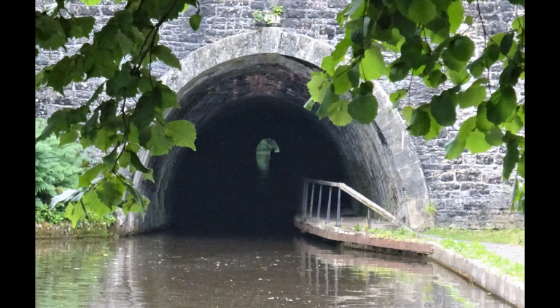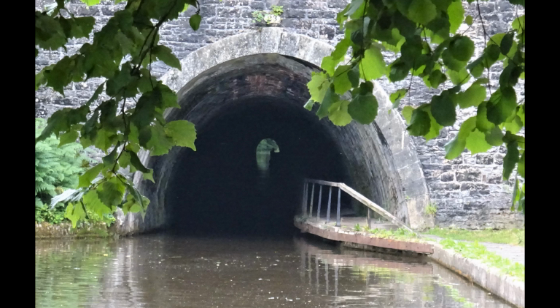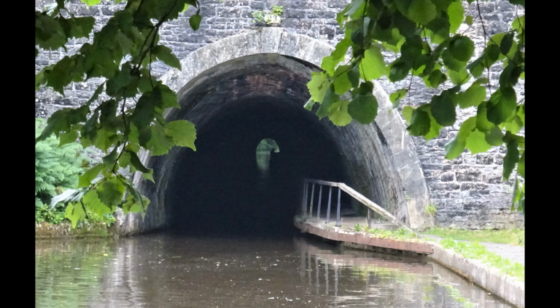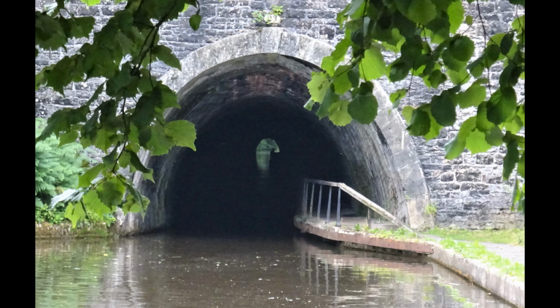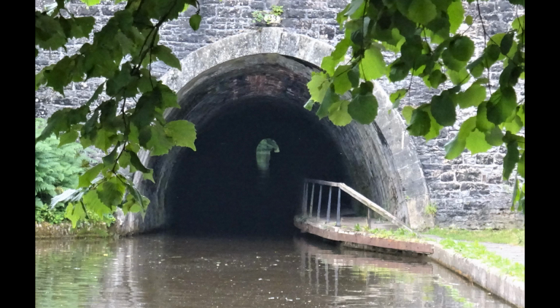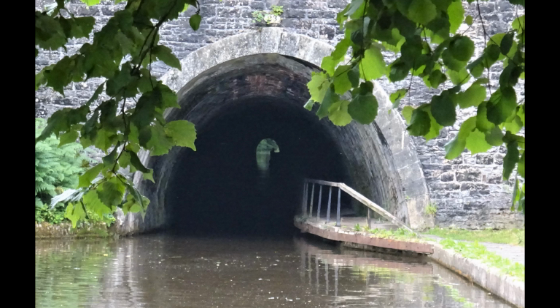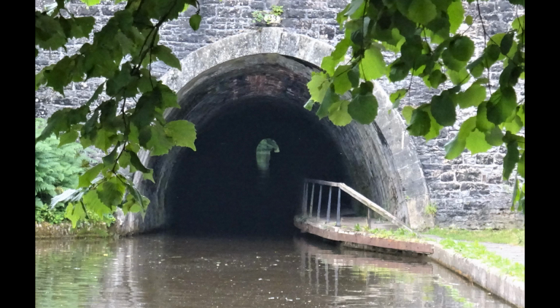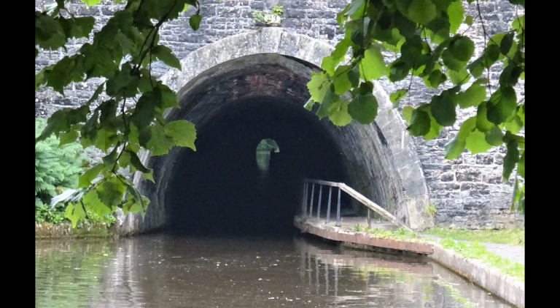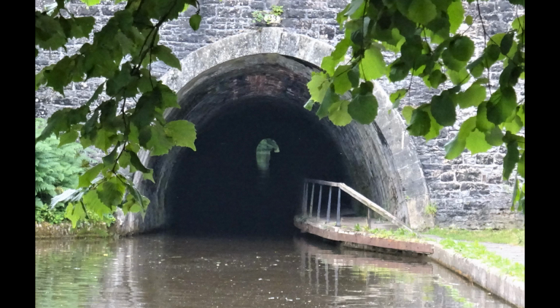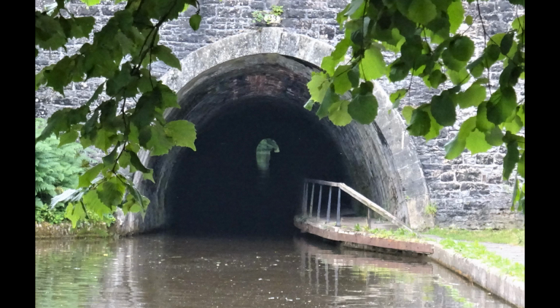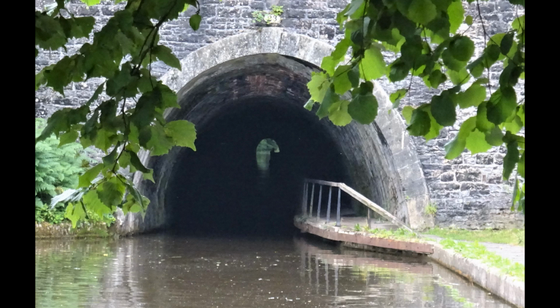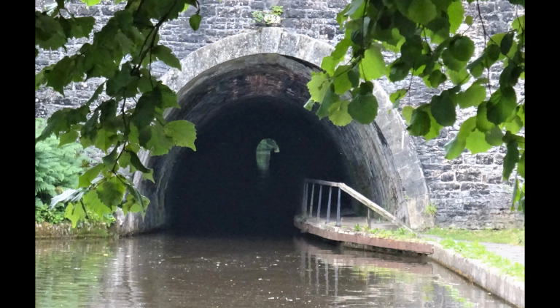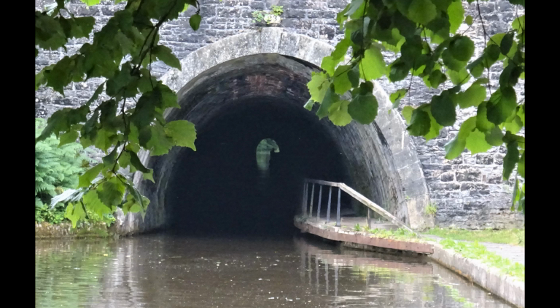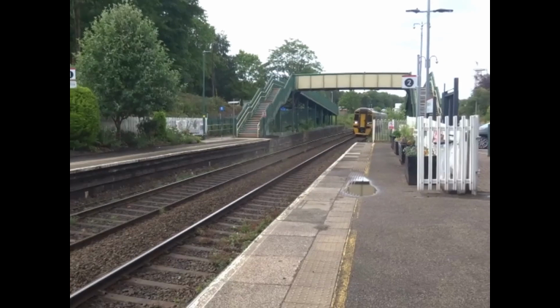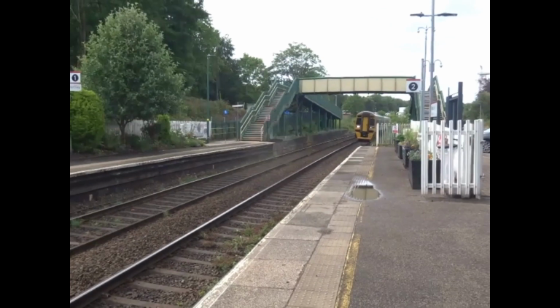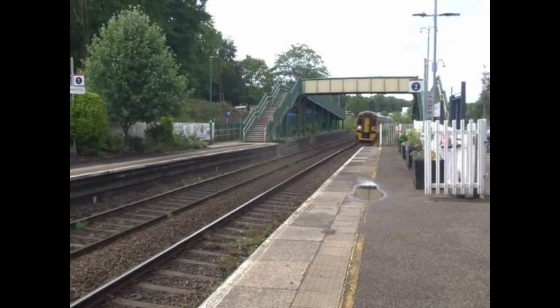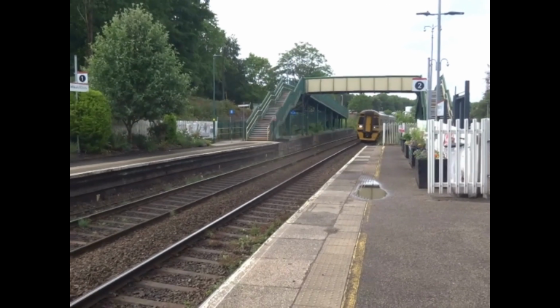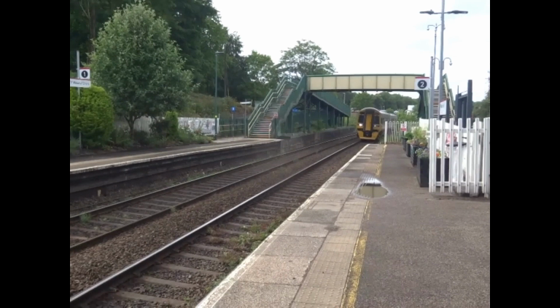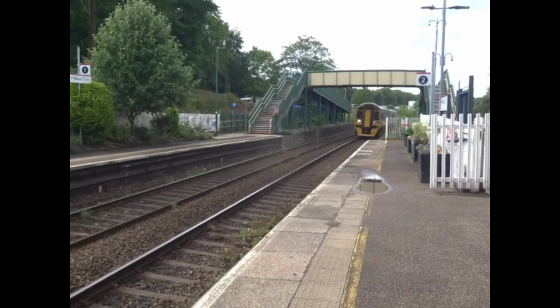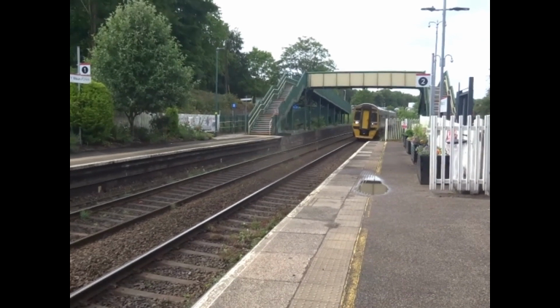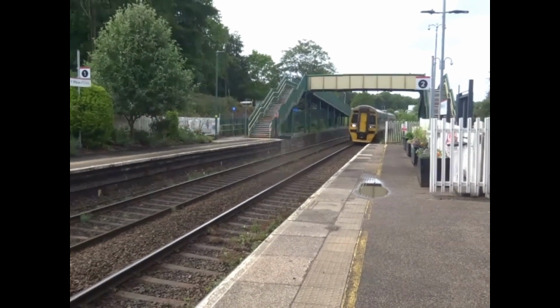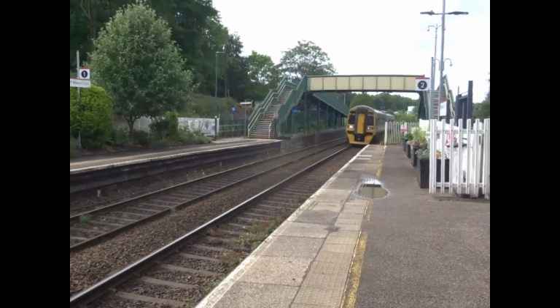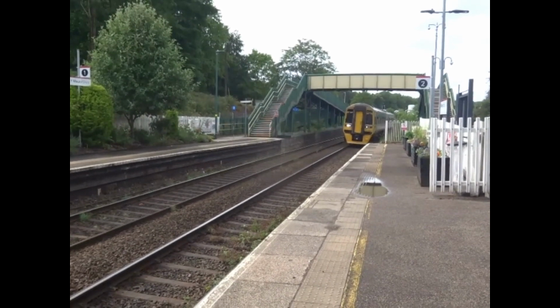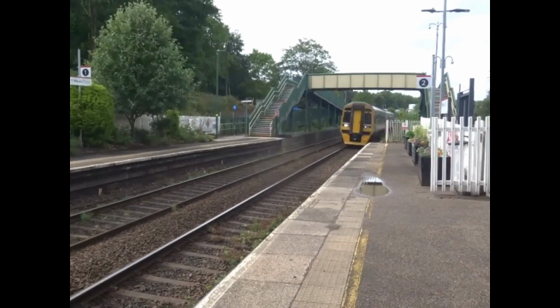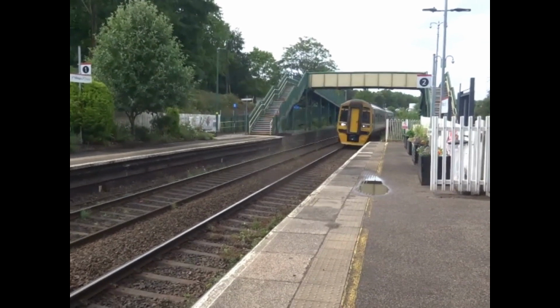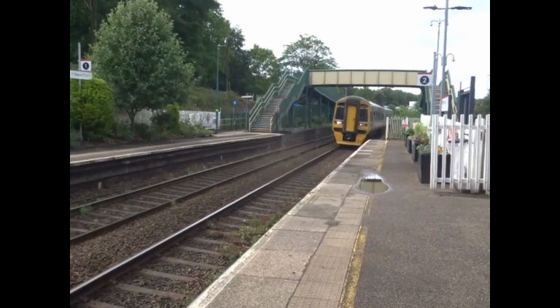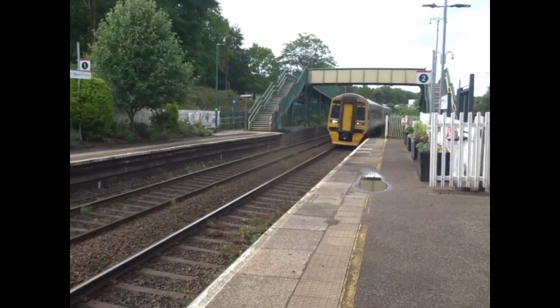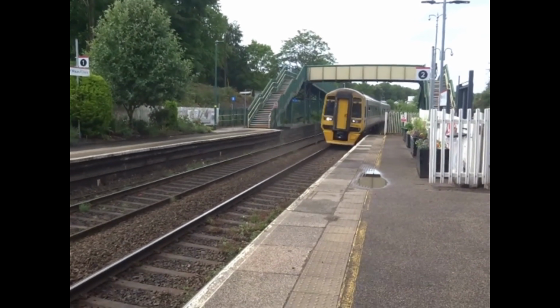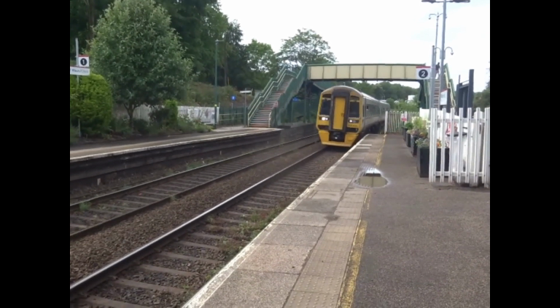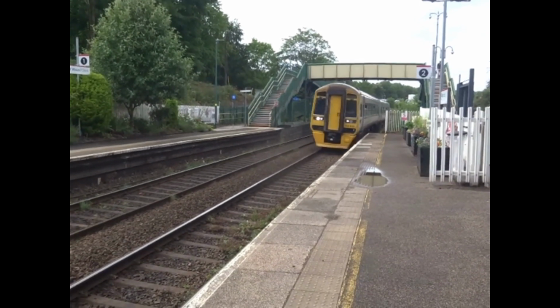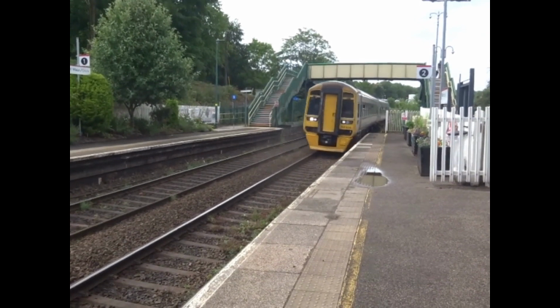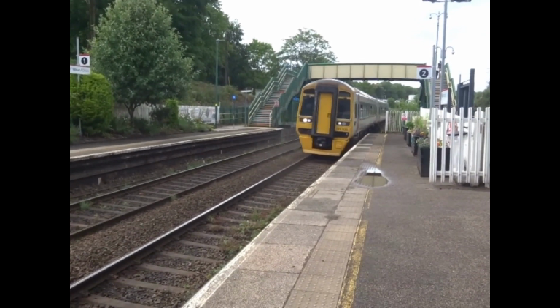The Chirk Aqueduct and the Chirk Tunnel on the Llangollen Canal lie very nearby. These once carried the slate and the granite, which the railway eventually took over.